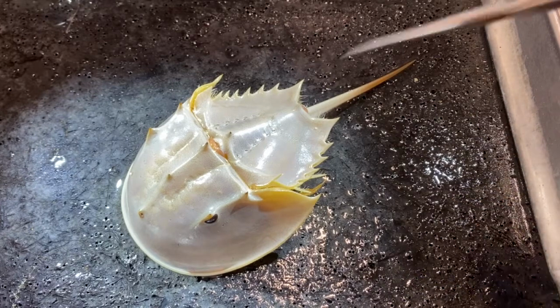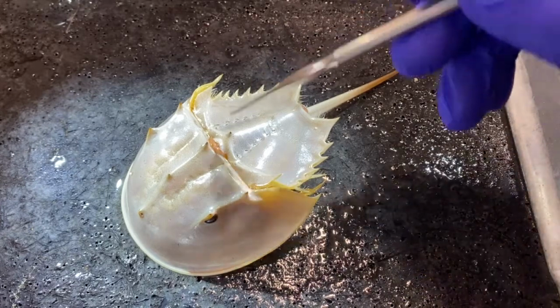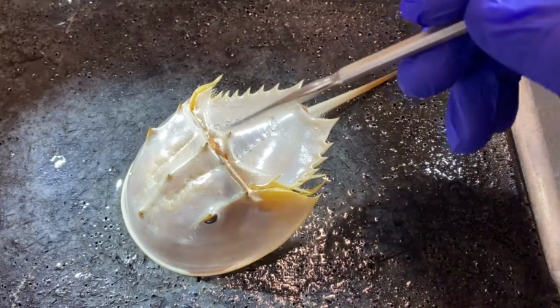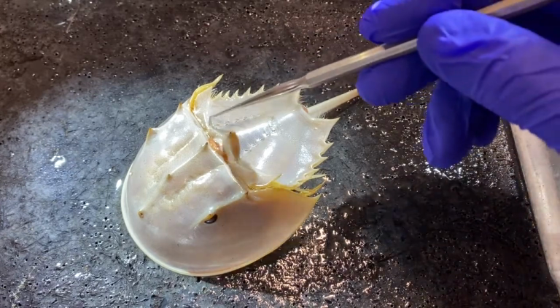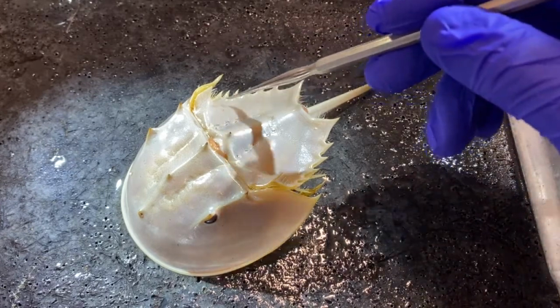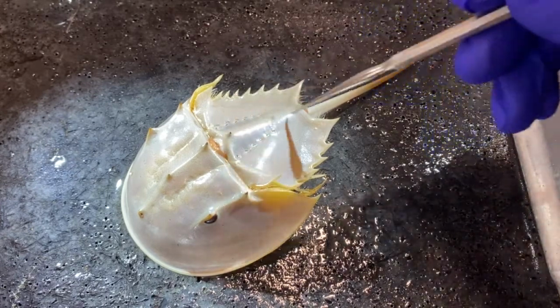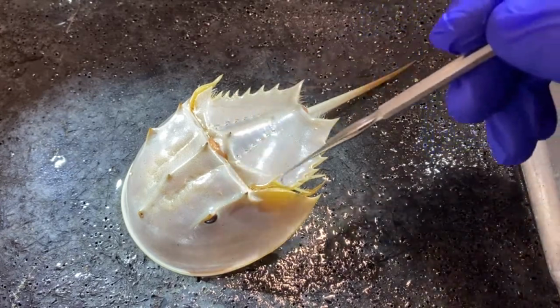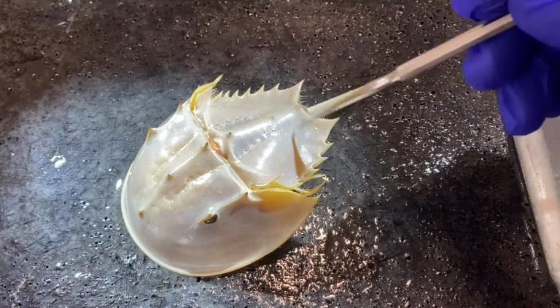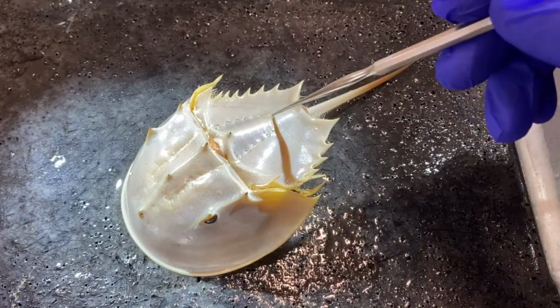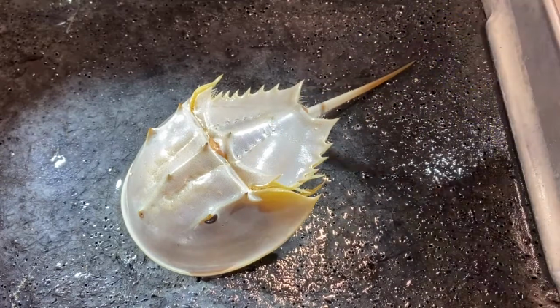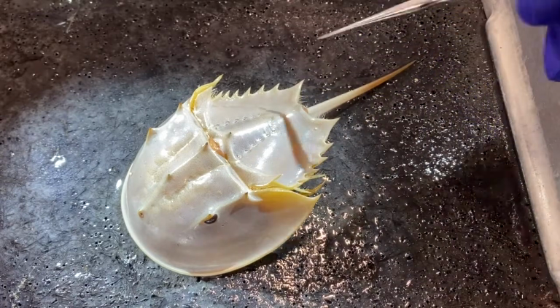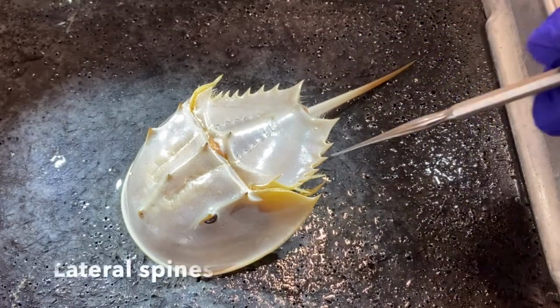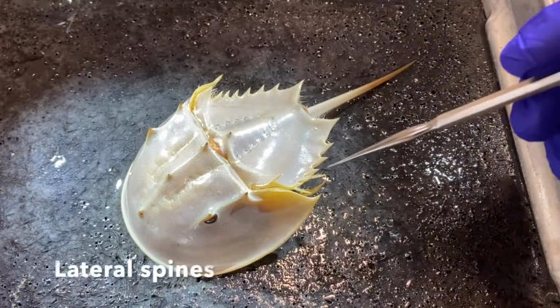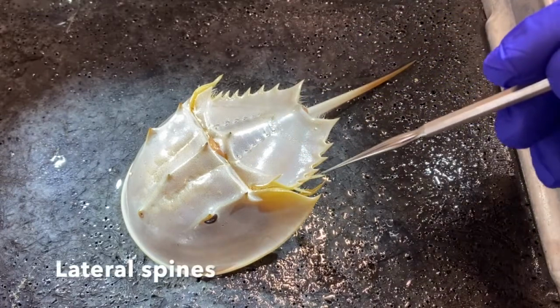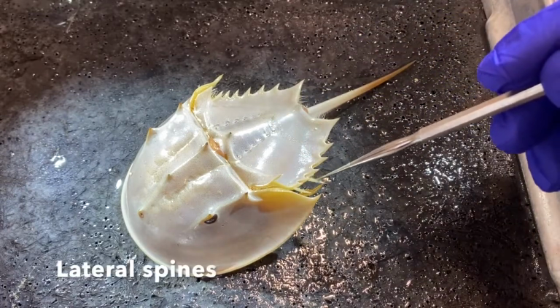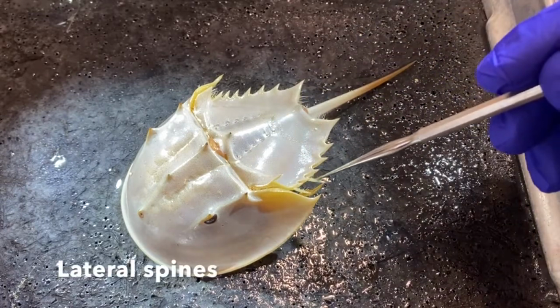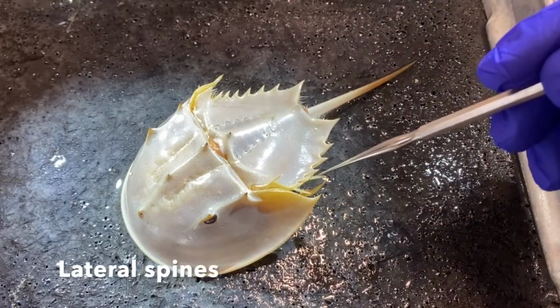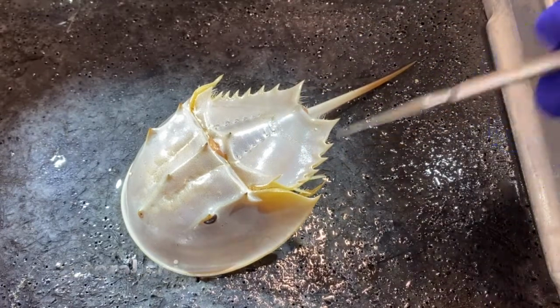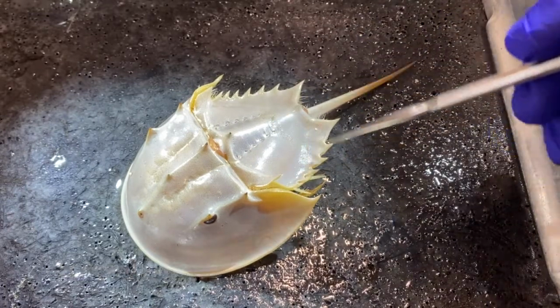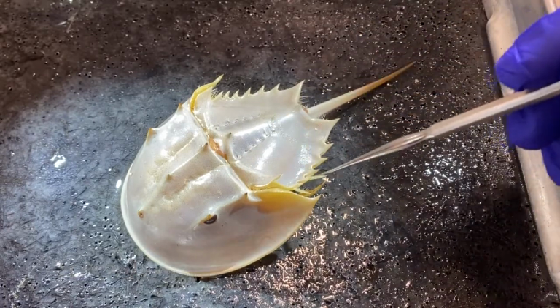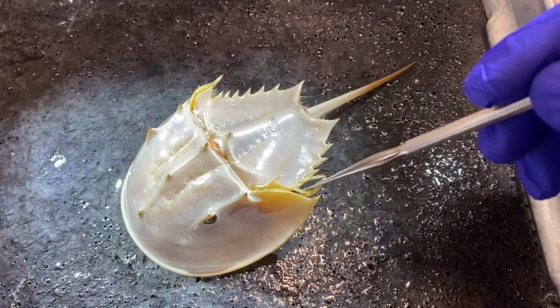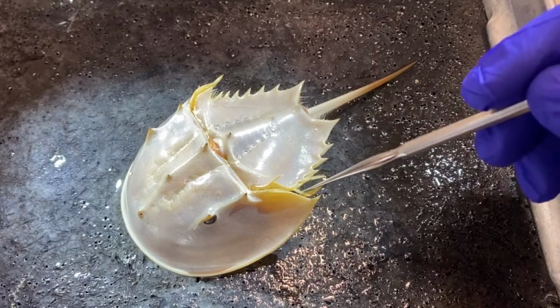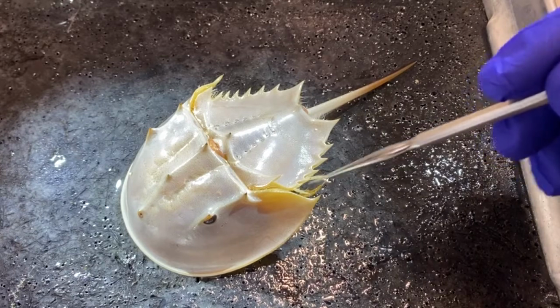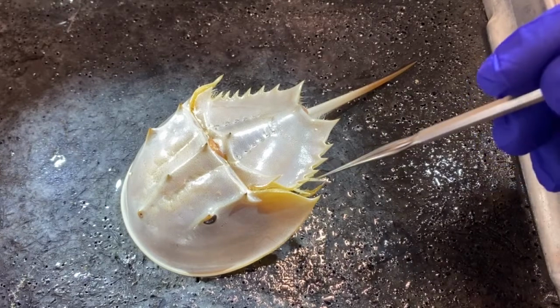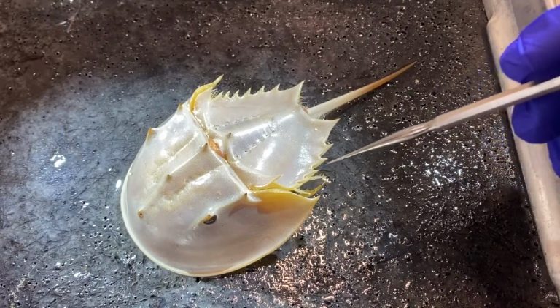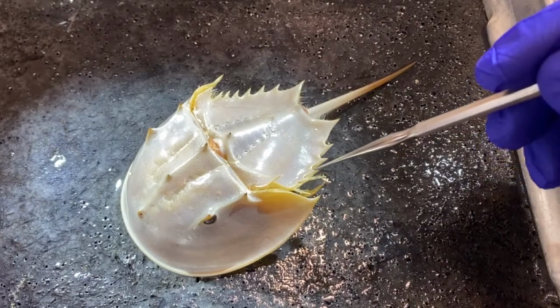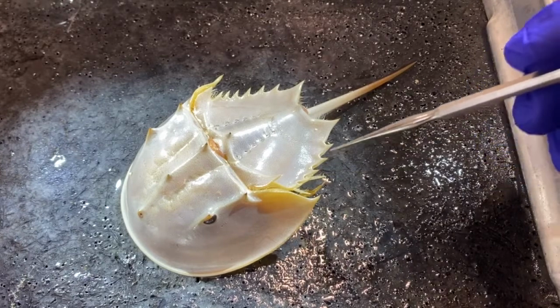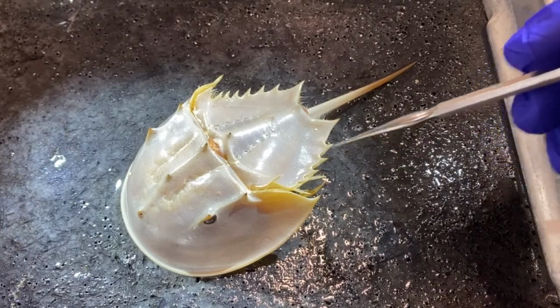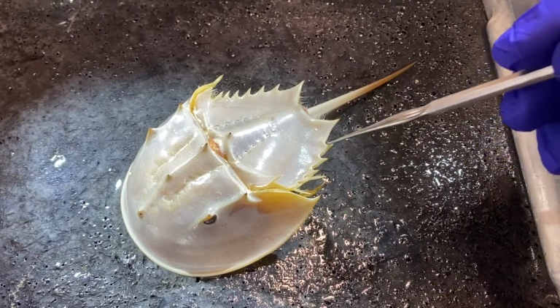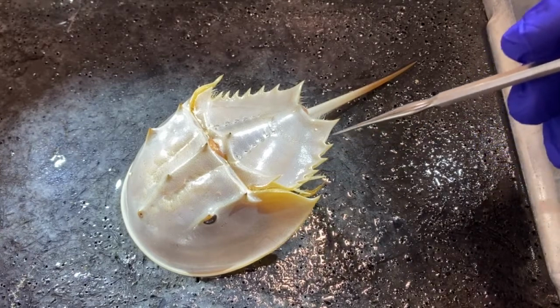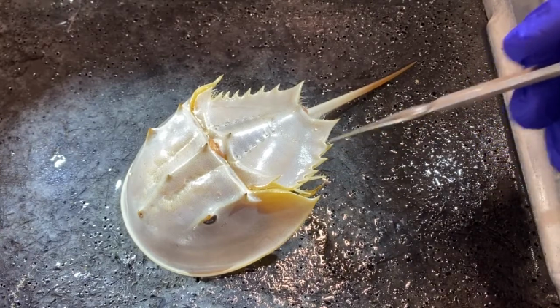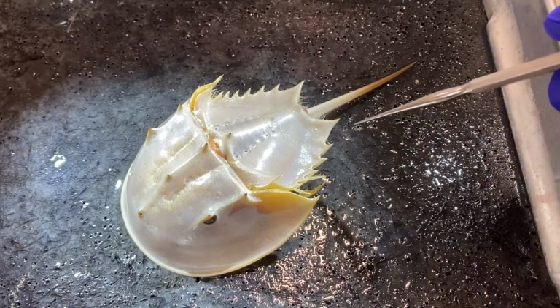Back here we have the abdomen with lateral spines. You can see one of the lateral spines right here on this specimen. Here's another one. A few of the lateral spines are missing on this specimen.